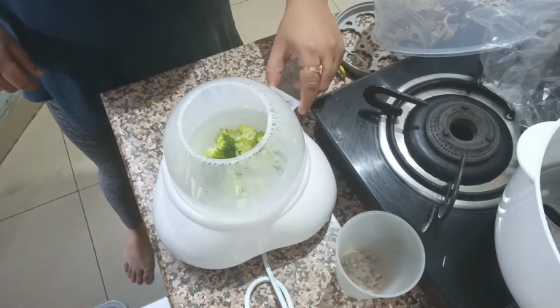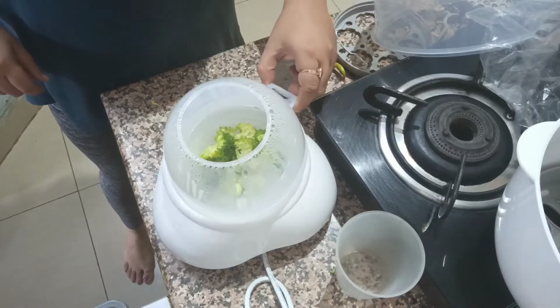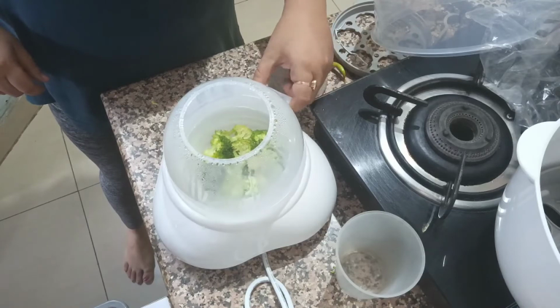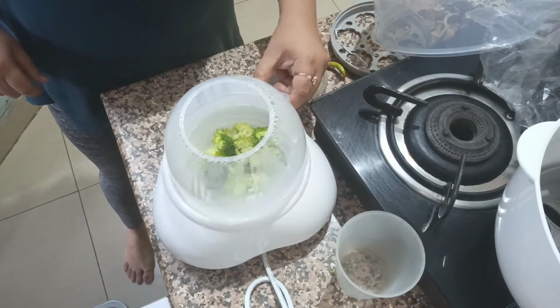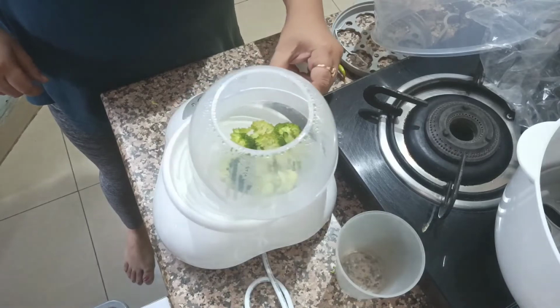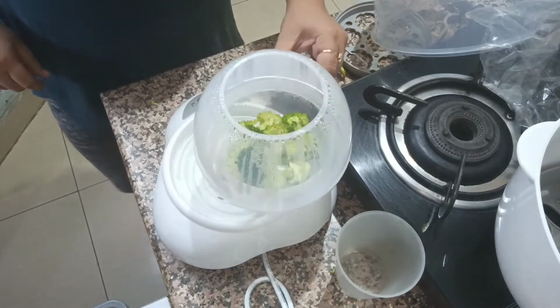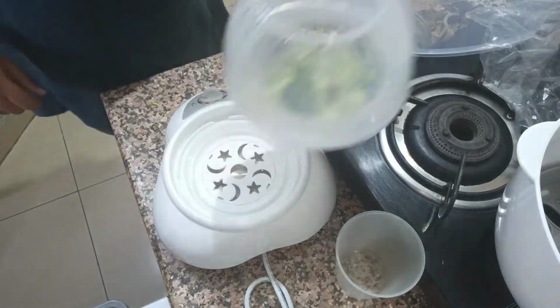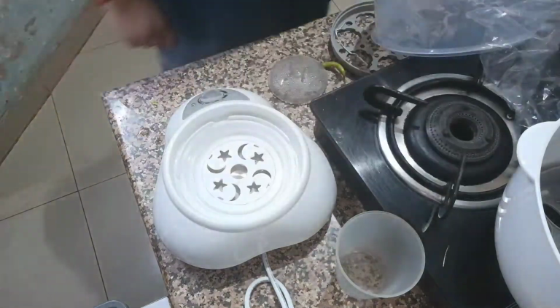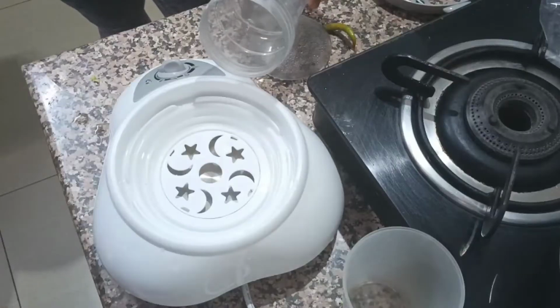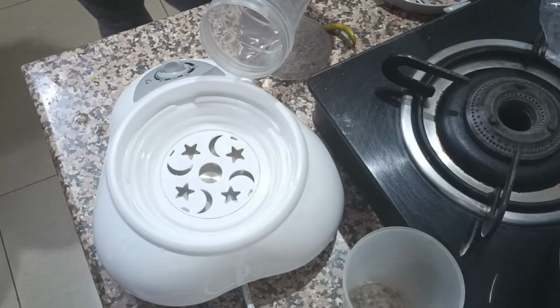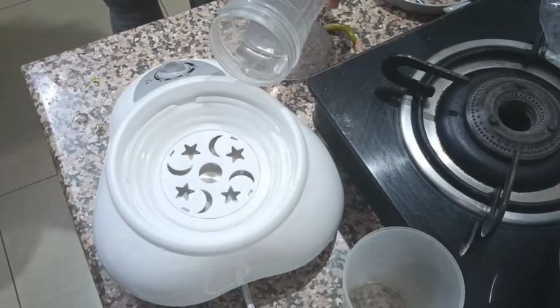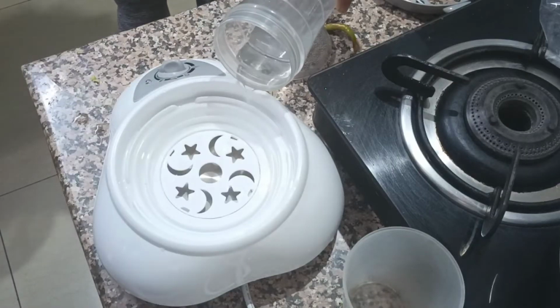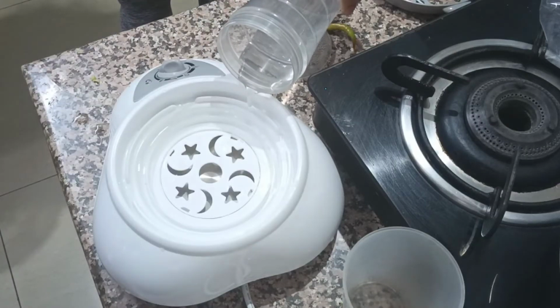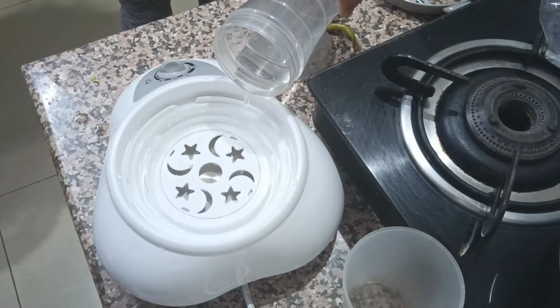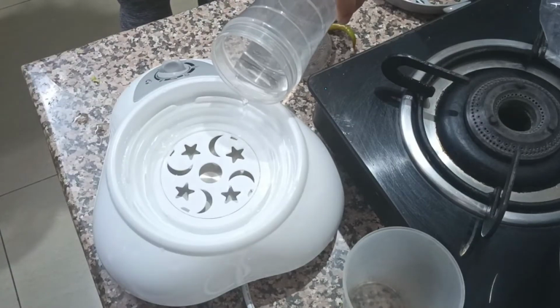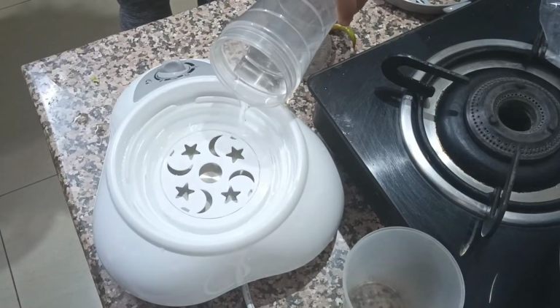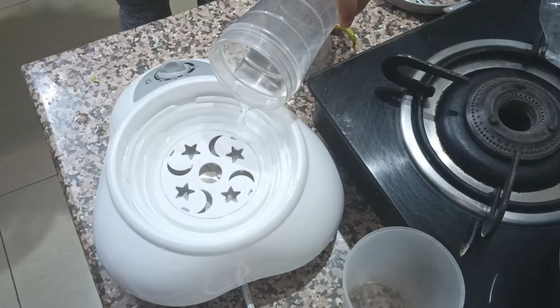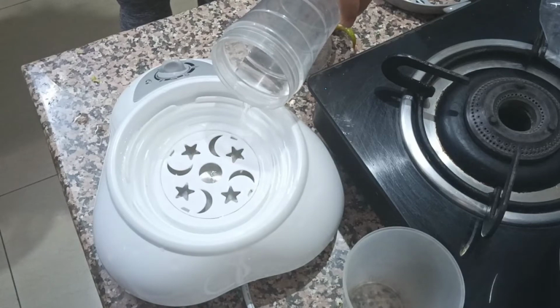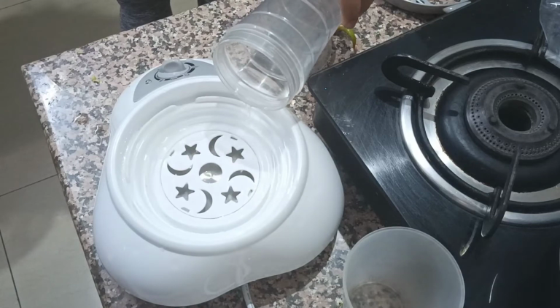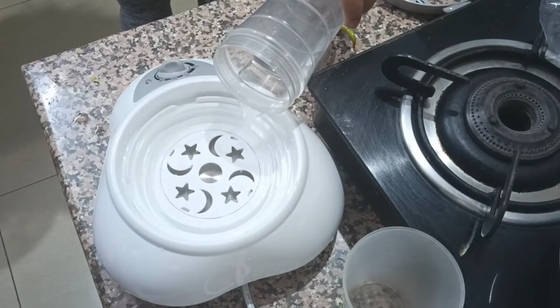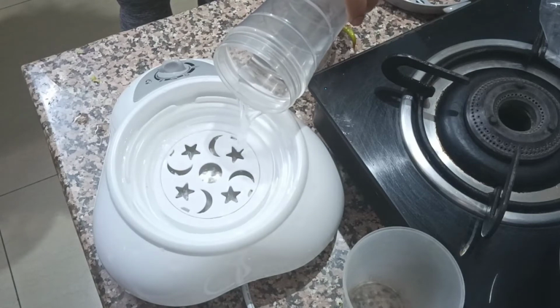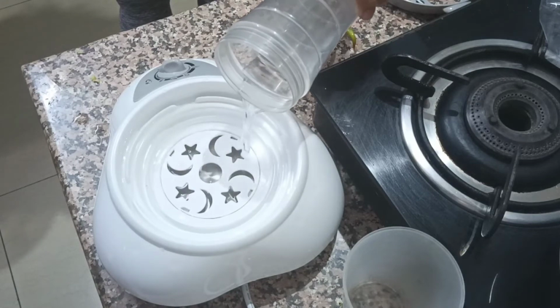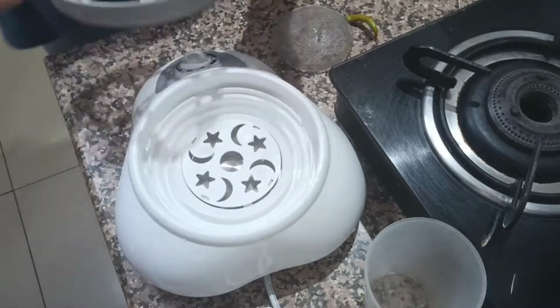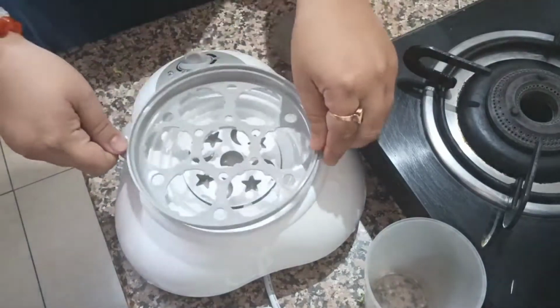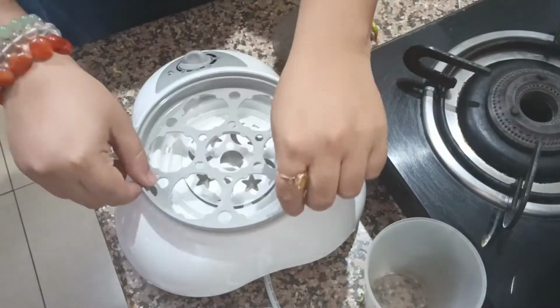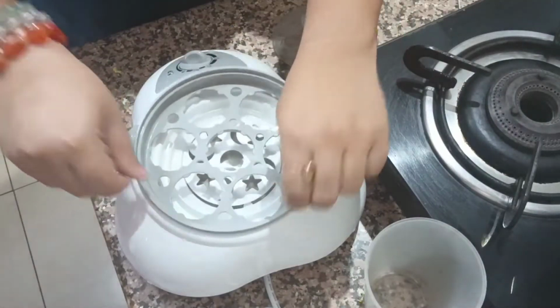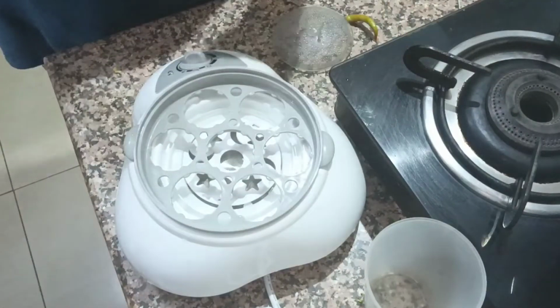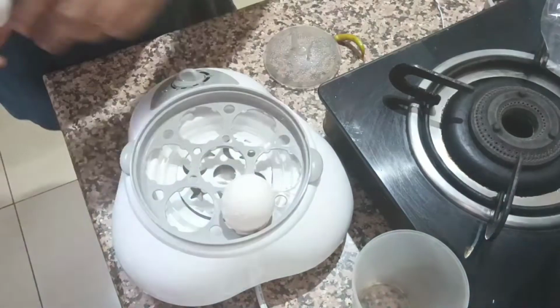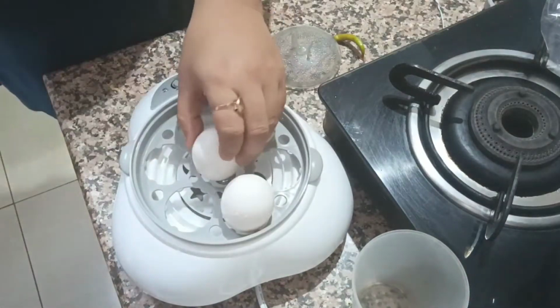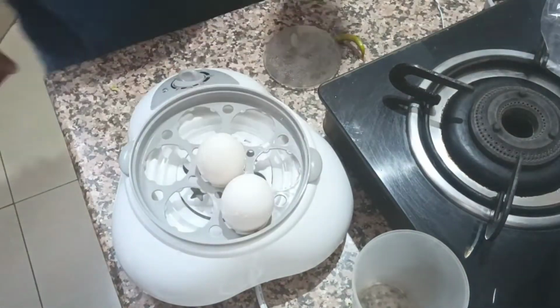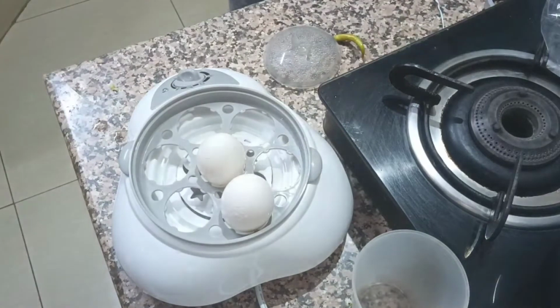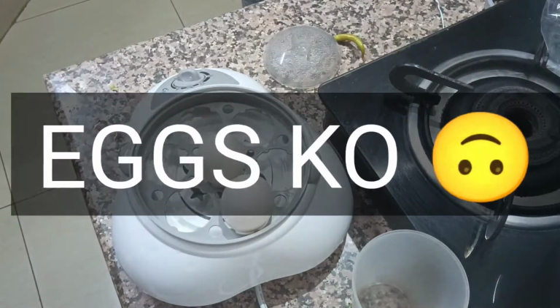I am using broccoli as a finger food. Now, if you want to boil eggs, you use the mentioned quantity from the leaflet, put the tray in the water, and add the trays accordingly.